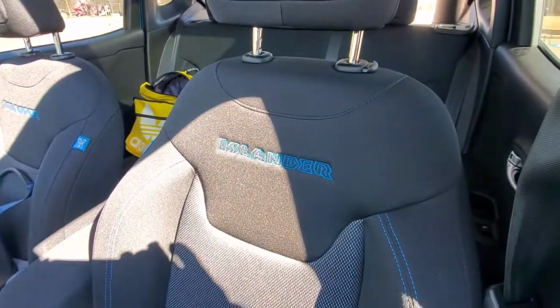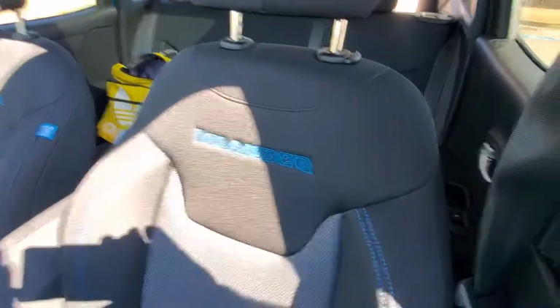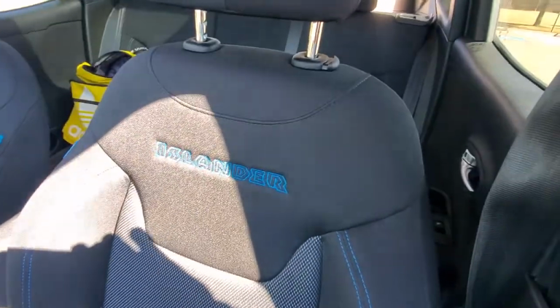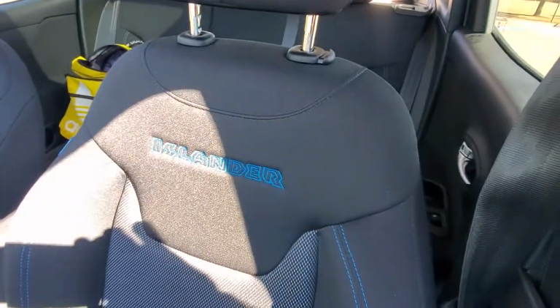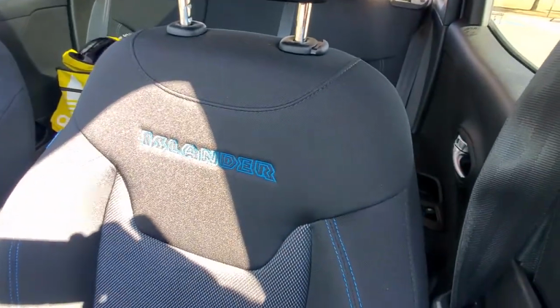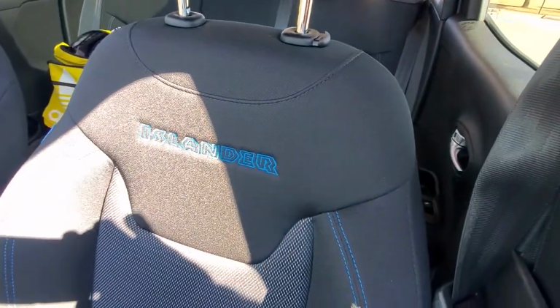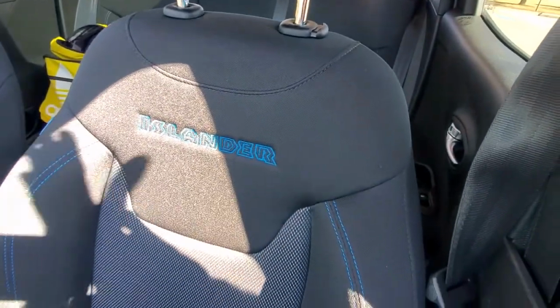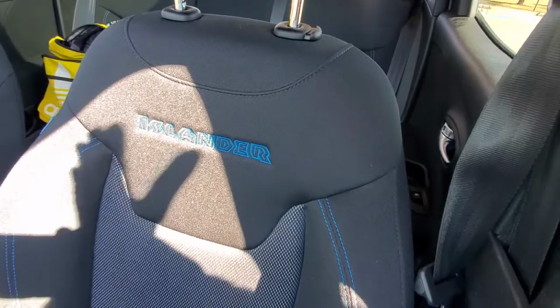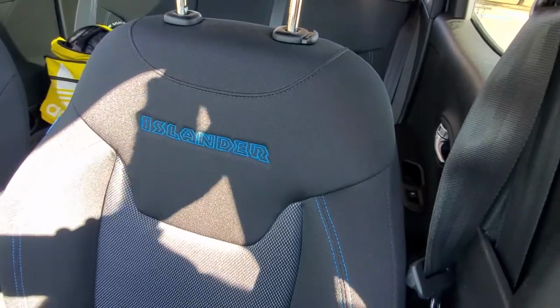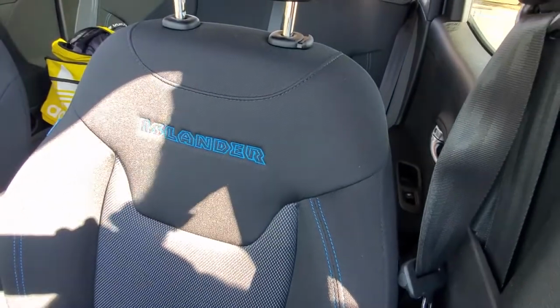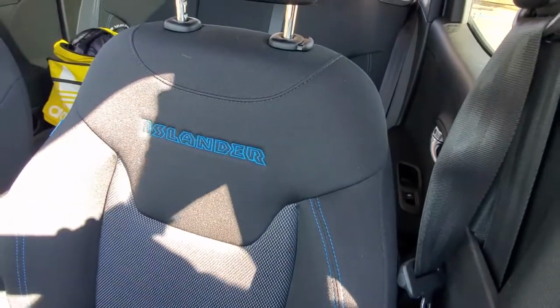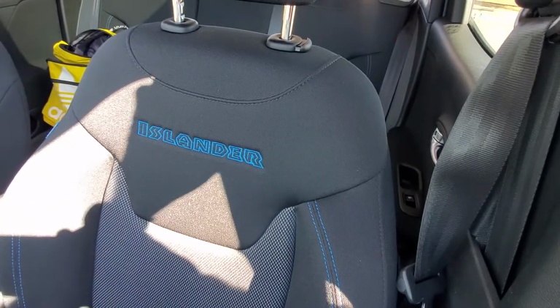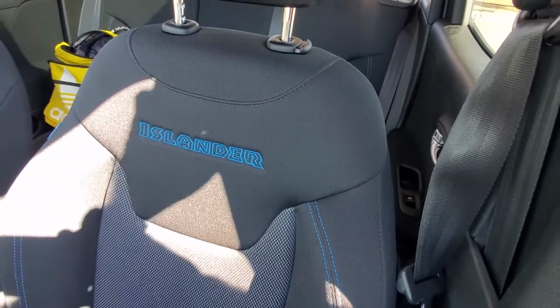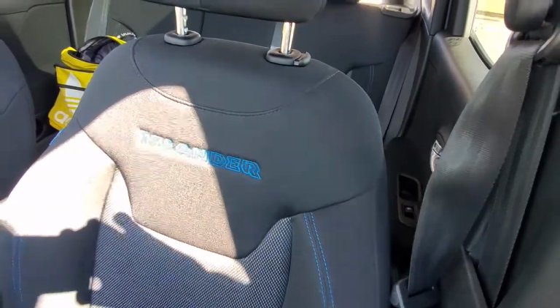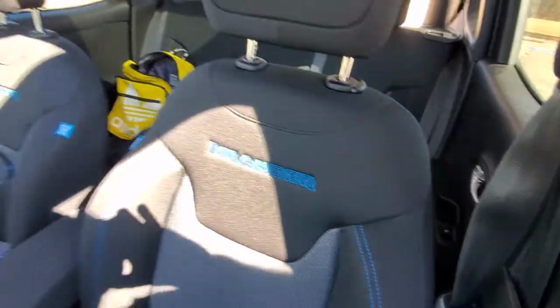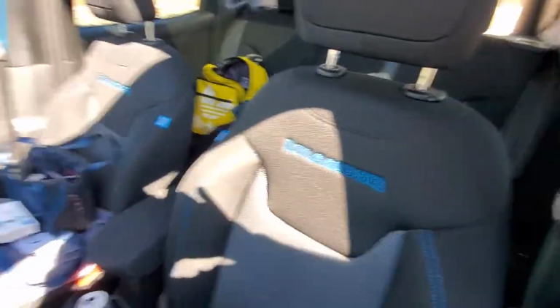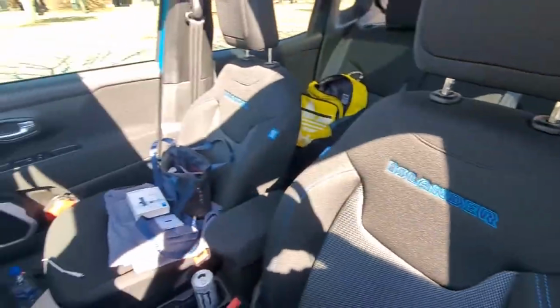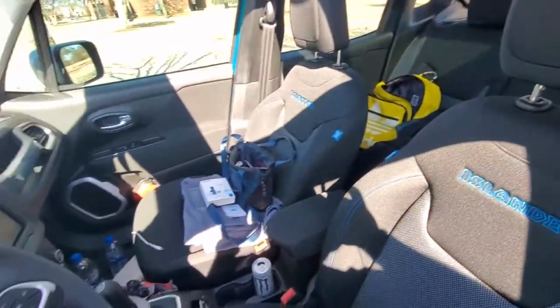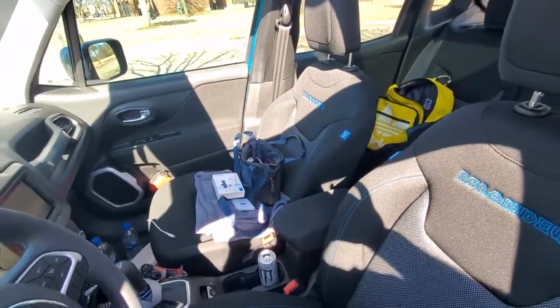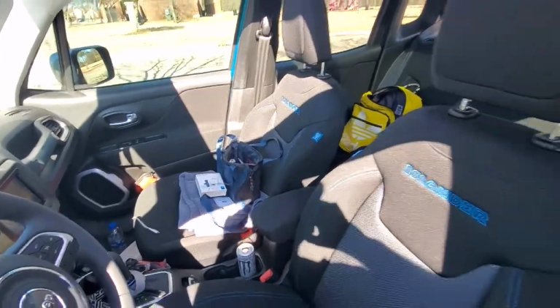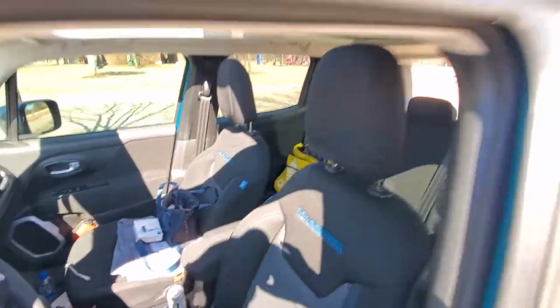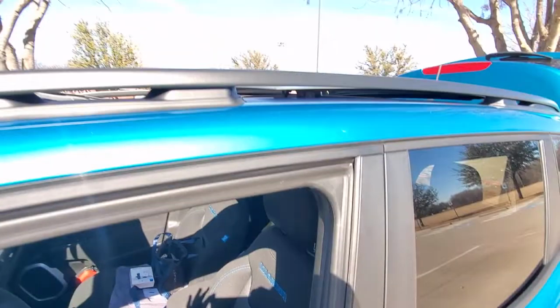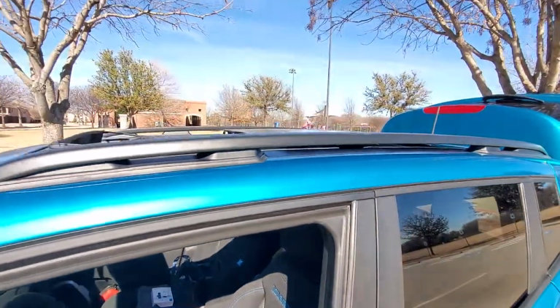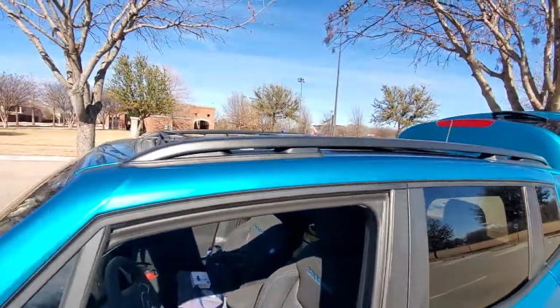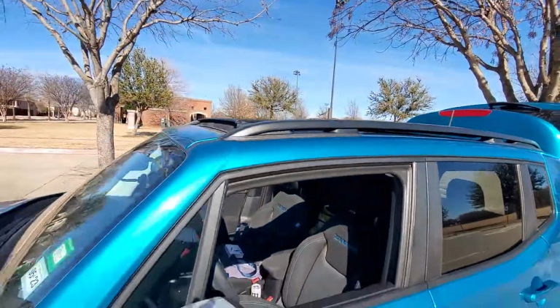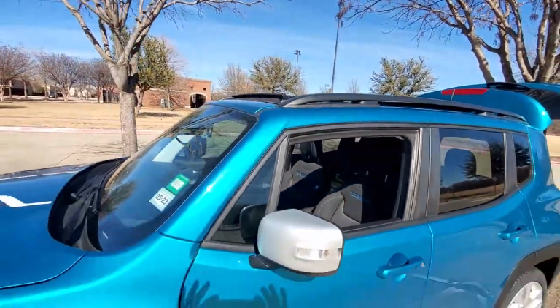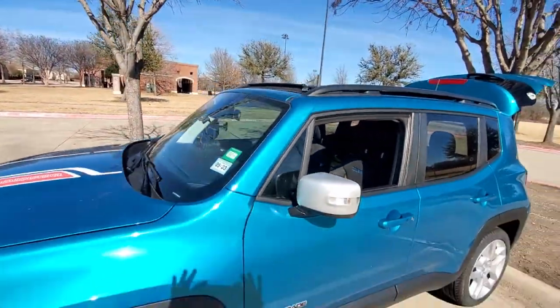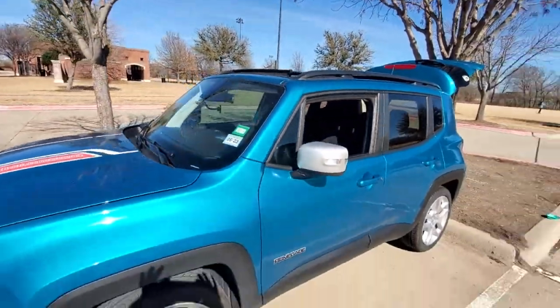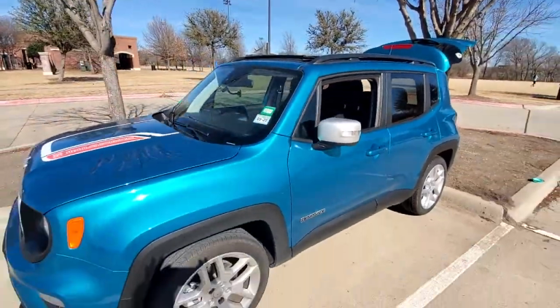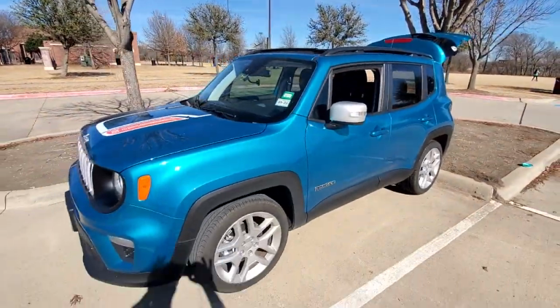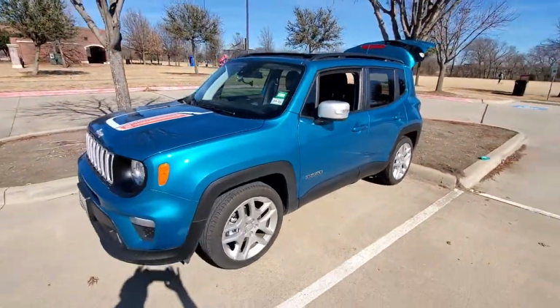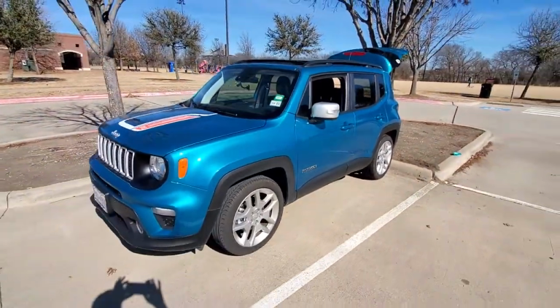It says Islander on it. And that's her little Islander that she drives.